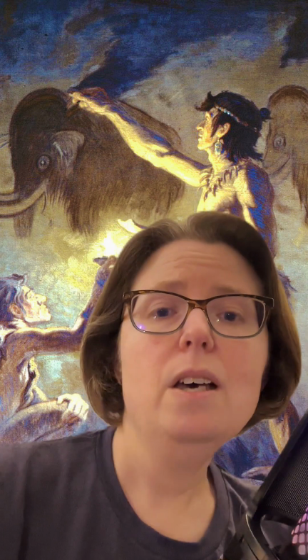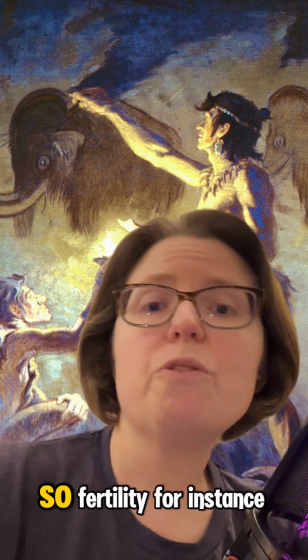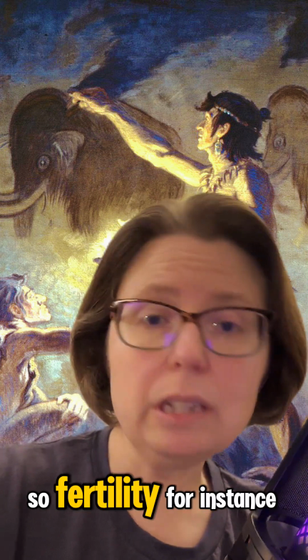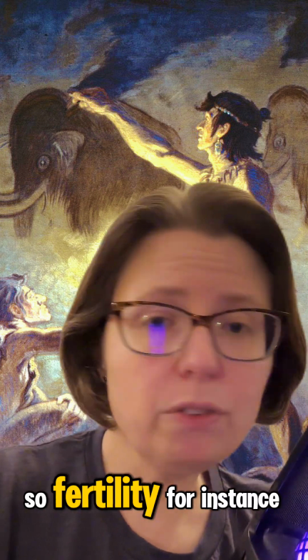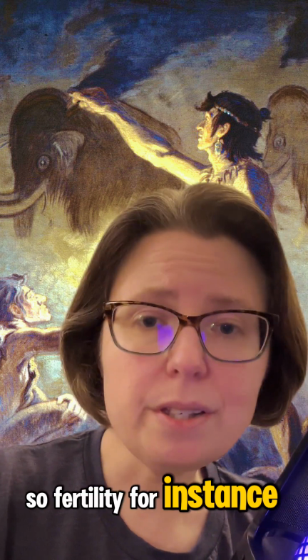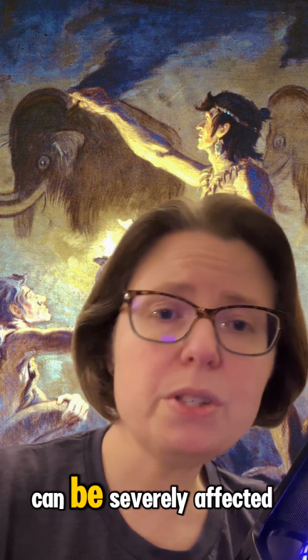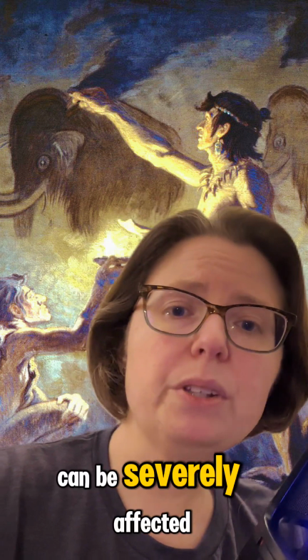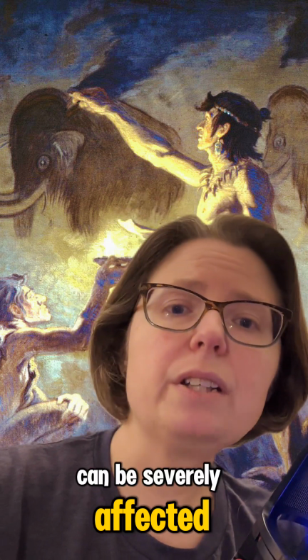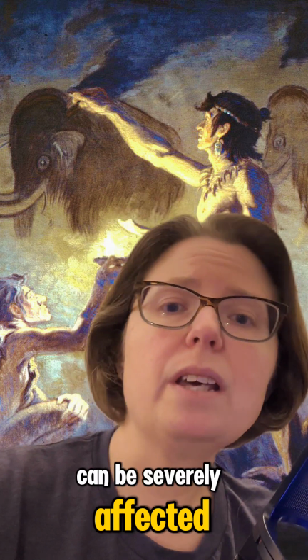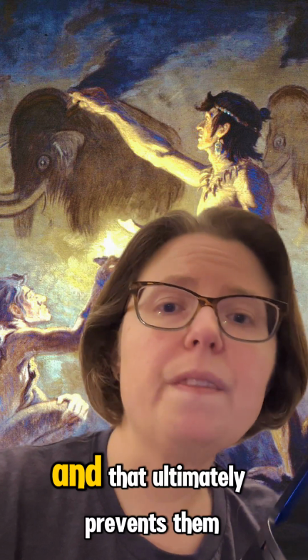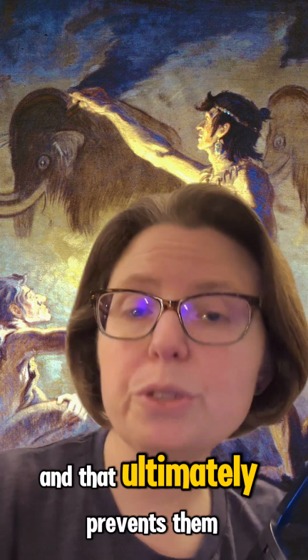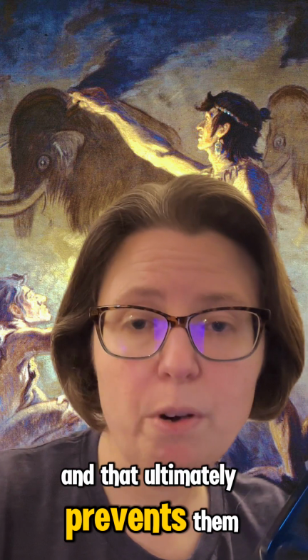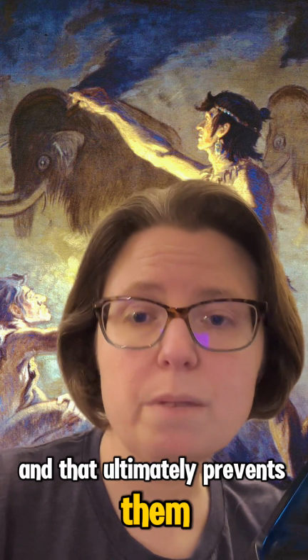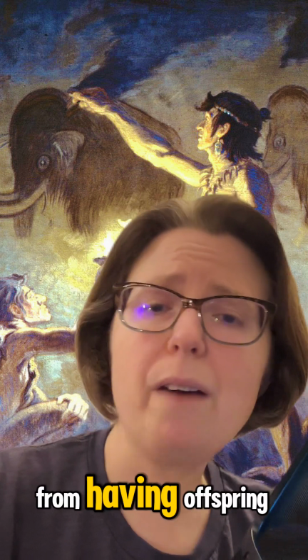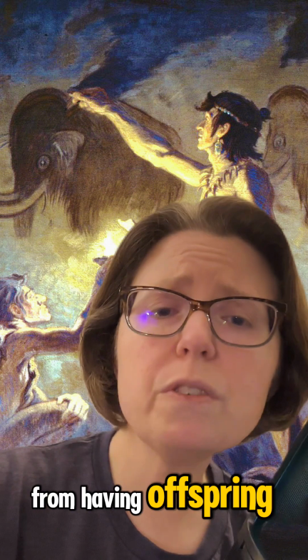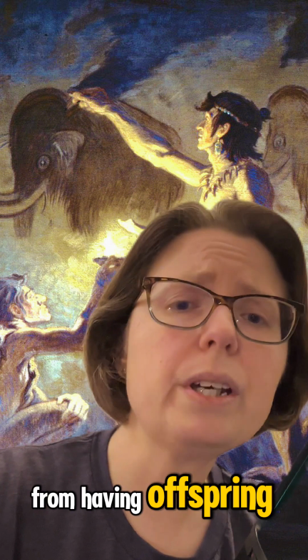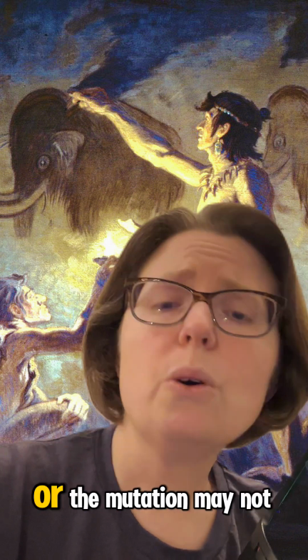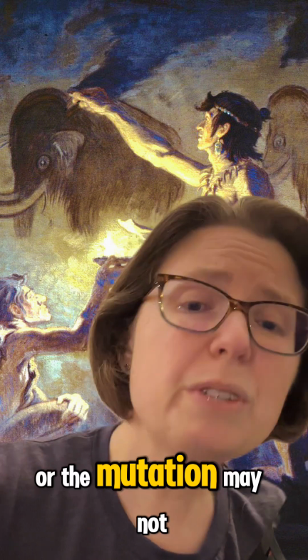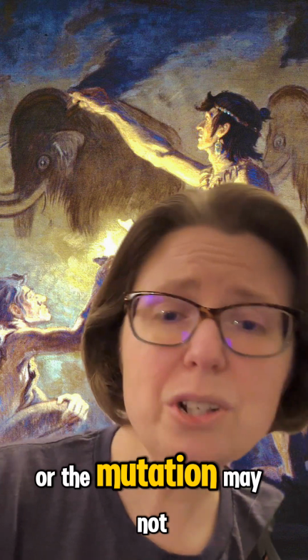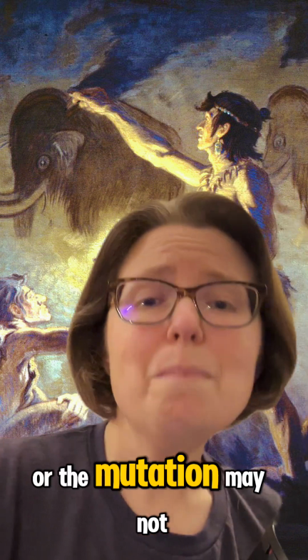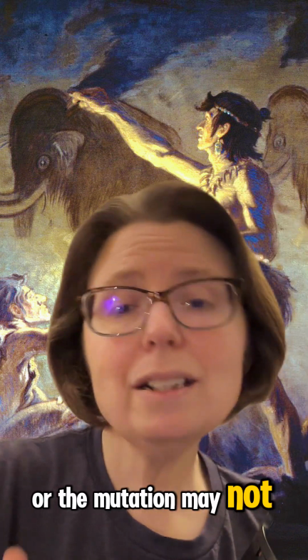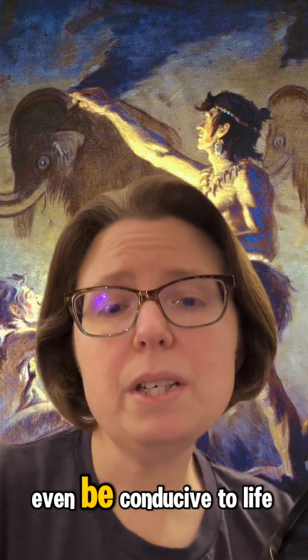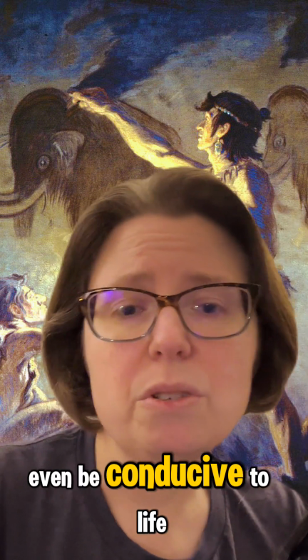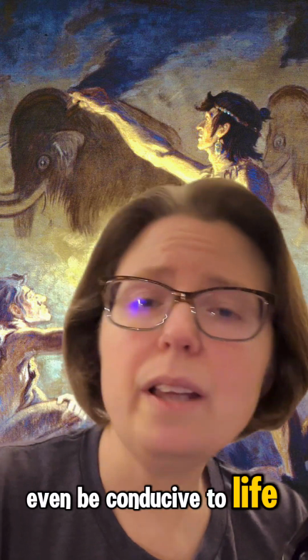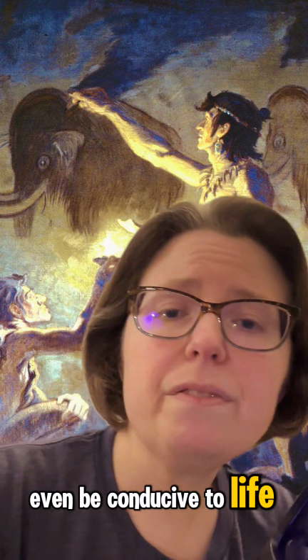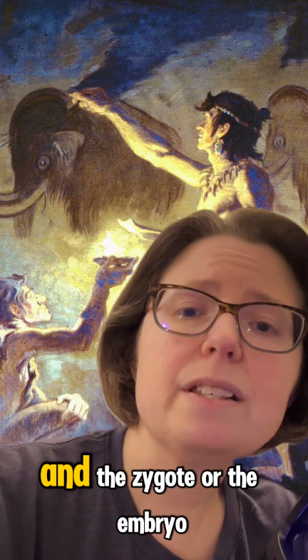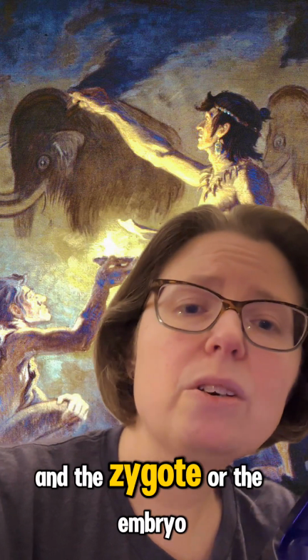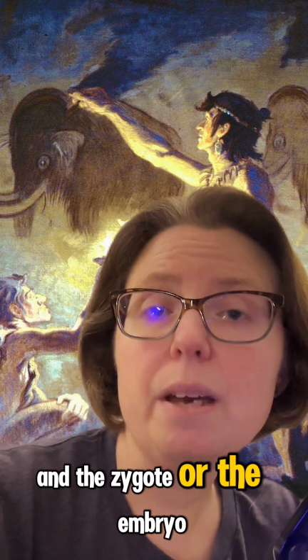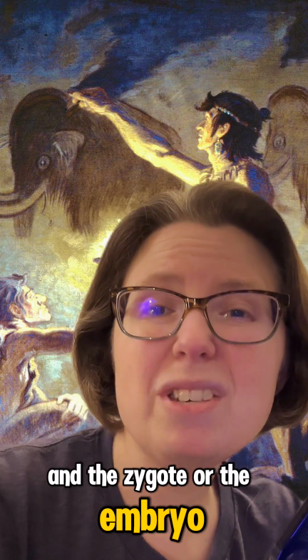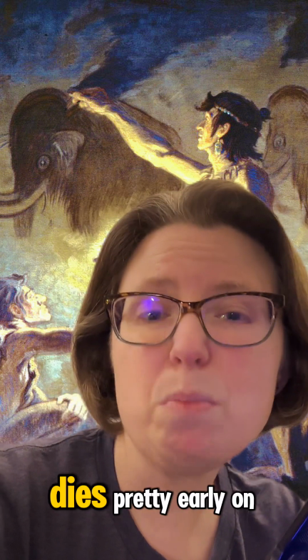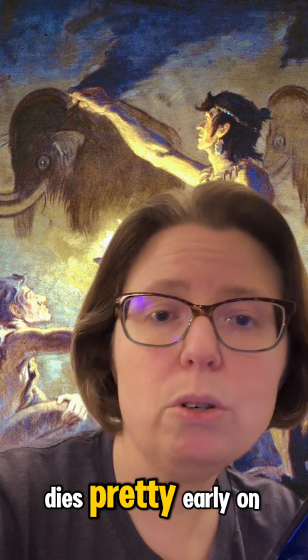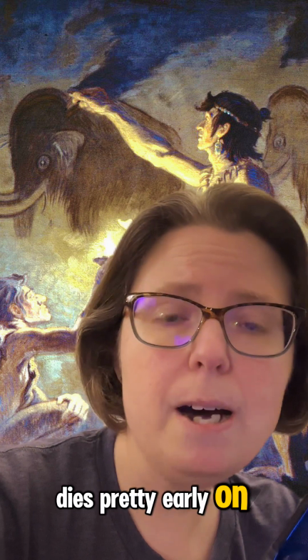So fertility, for instance, can be severely affected, and that ultimately prevents them from having offspring. Or the mutation may not even be conducive to life, and the zygote or the embryo dies pretty early on.